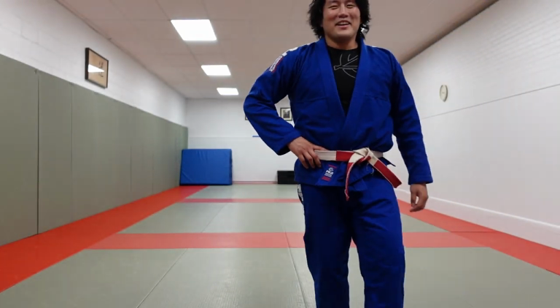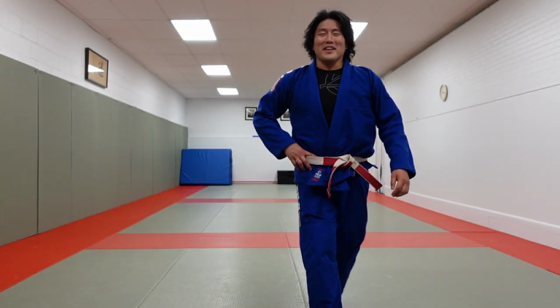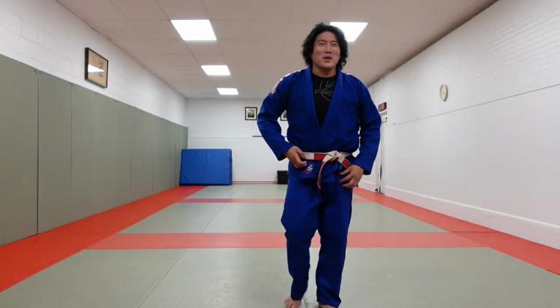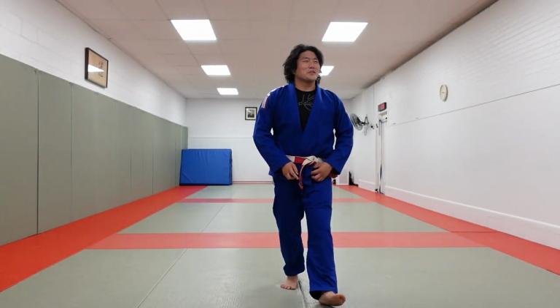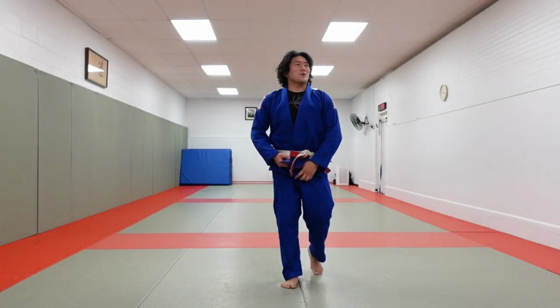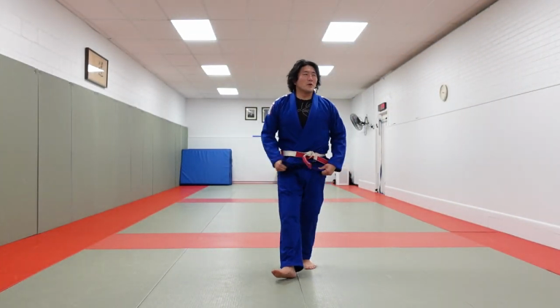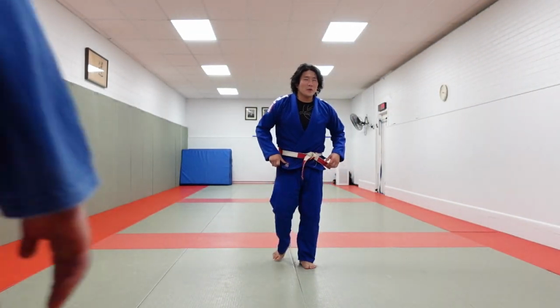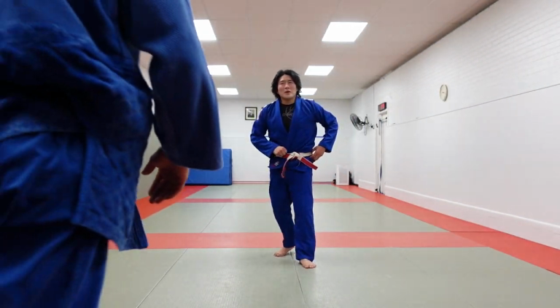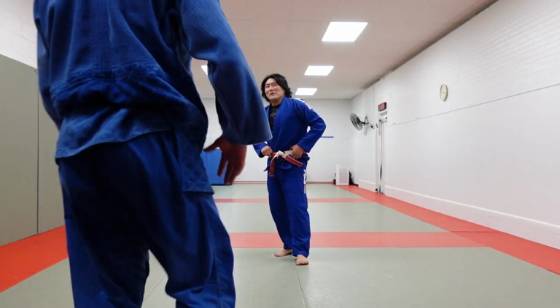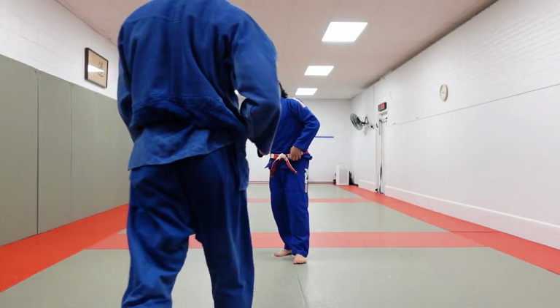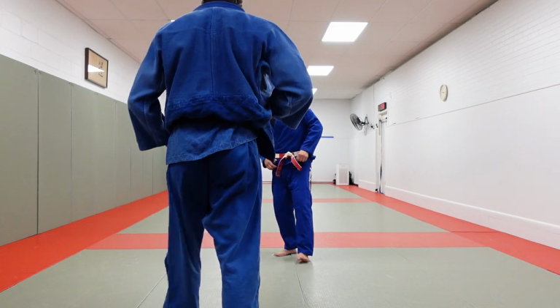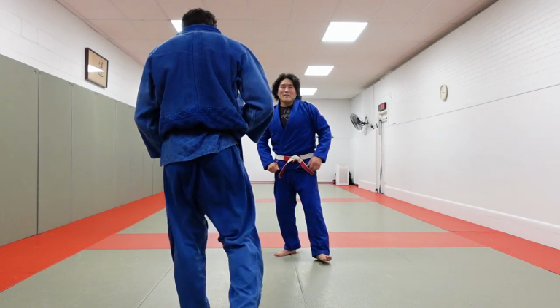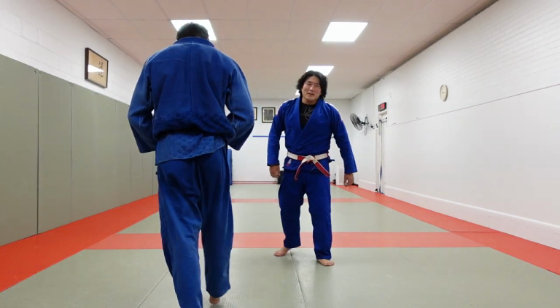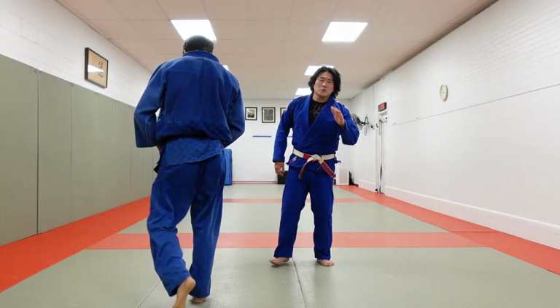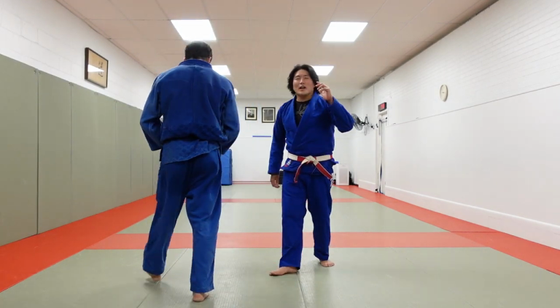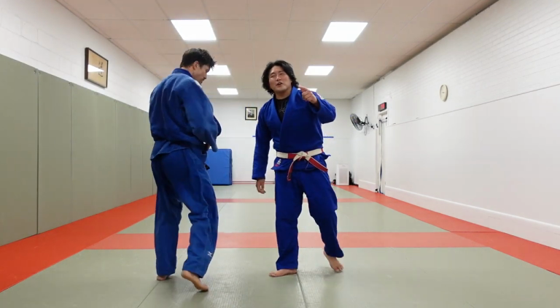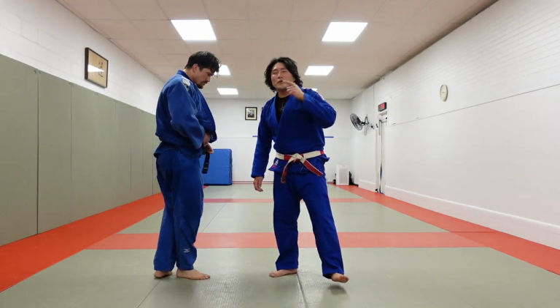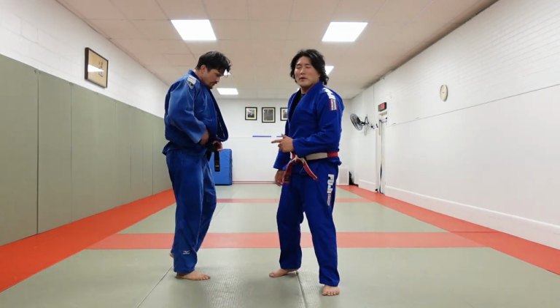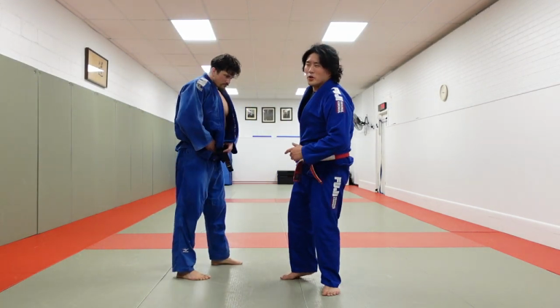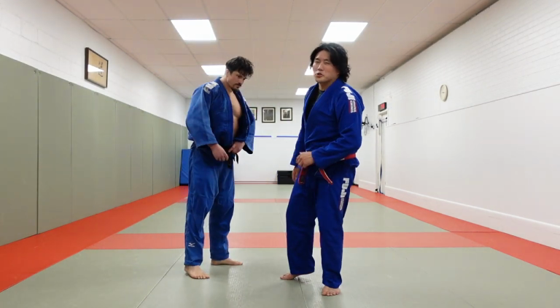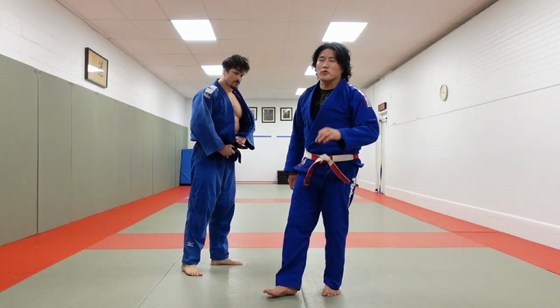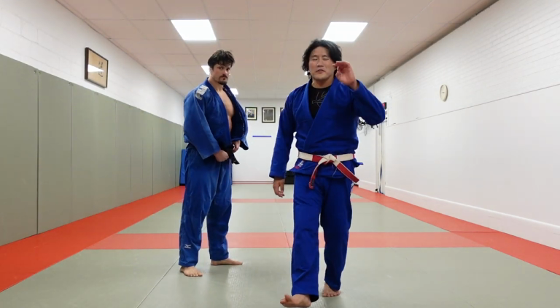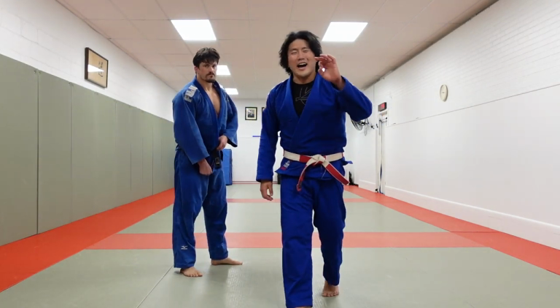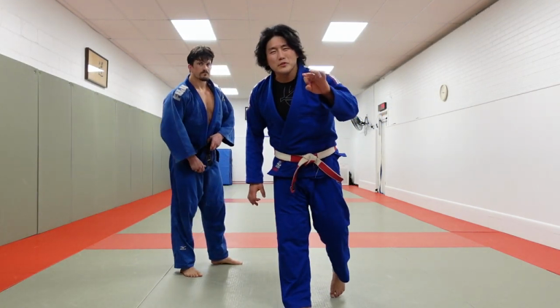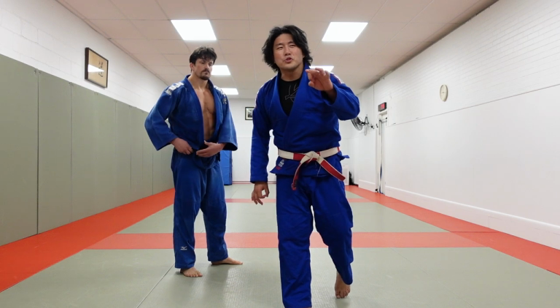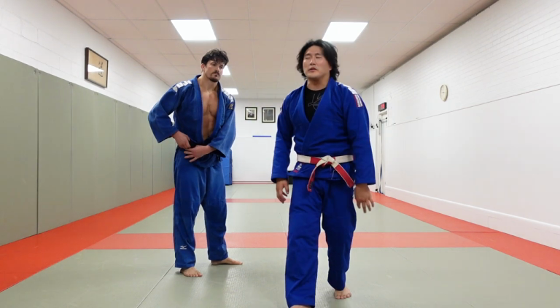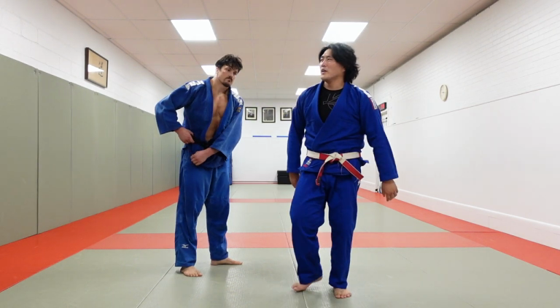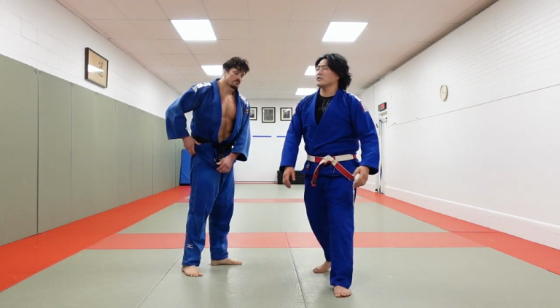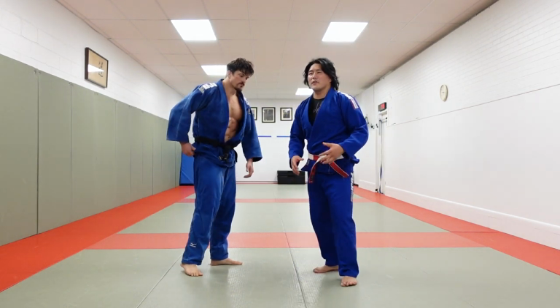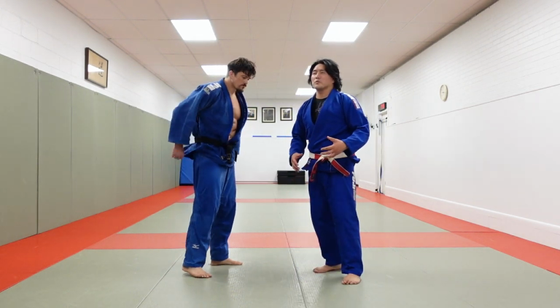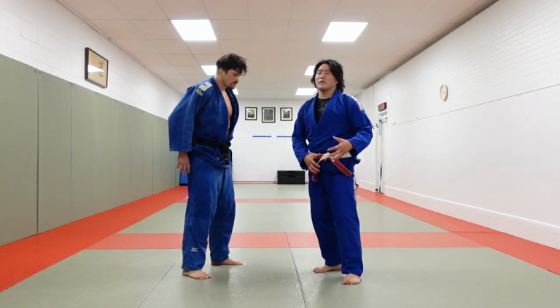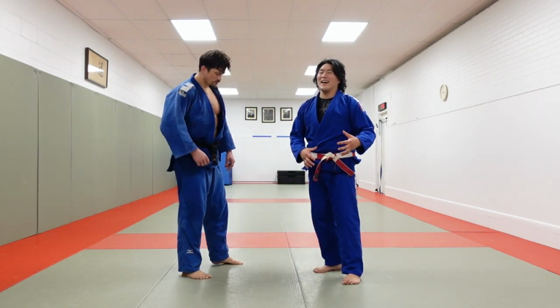All right, last one — I'm on a roll. Hey guys, what's going on? I'm here with my buddy George, and I'm going to show you three different types of Kouchi. Not specific entries, but three different types.